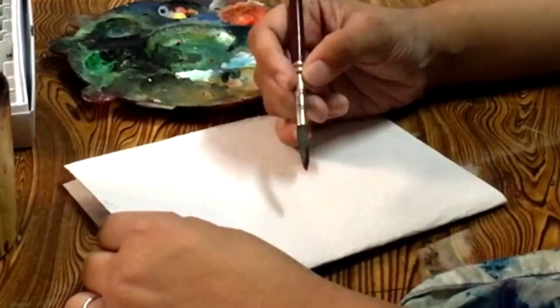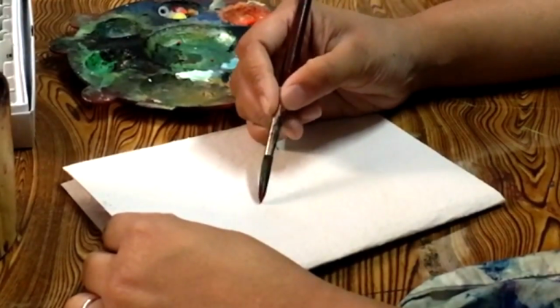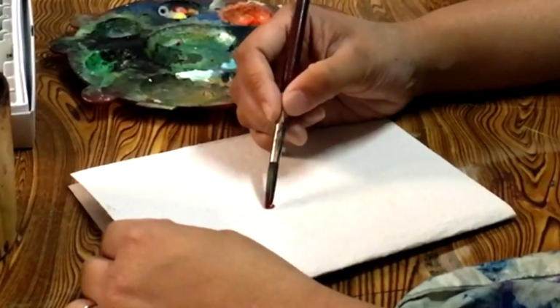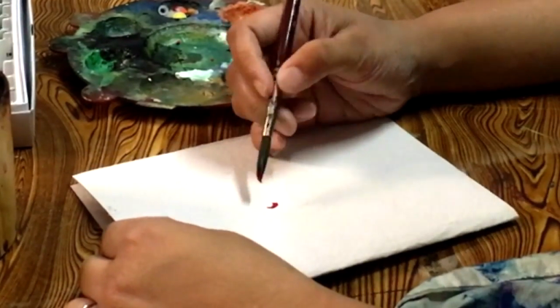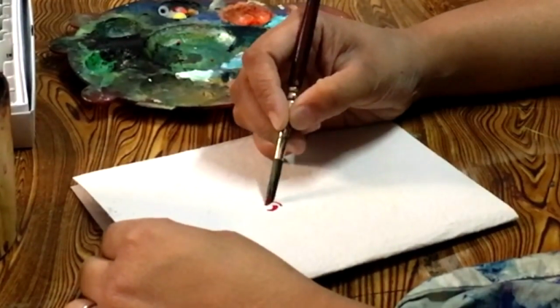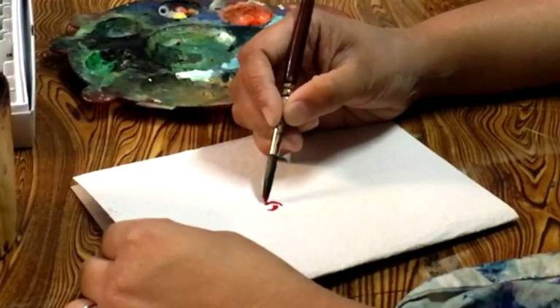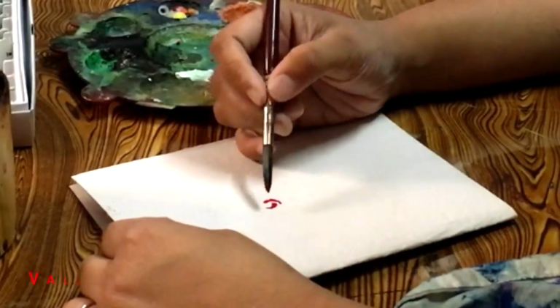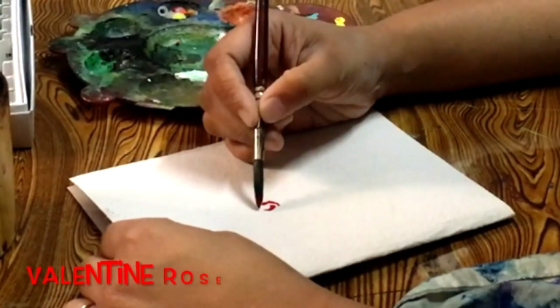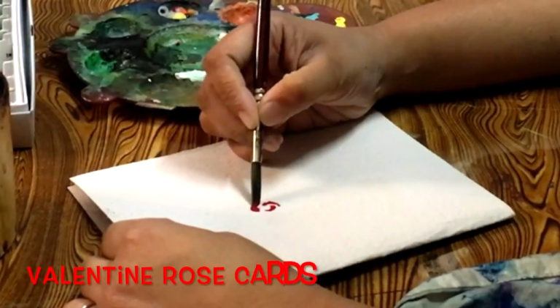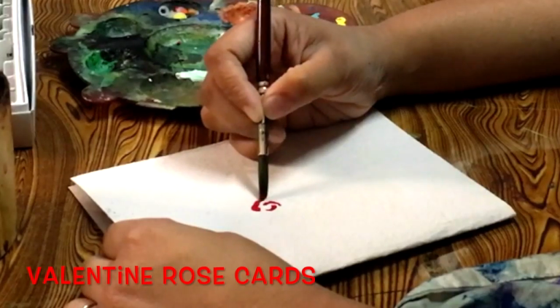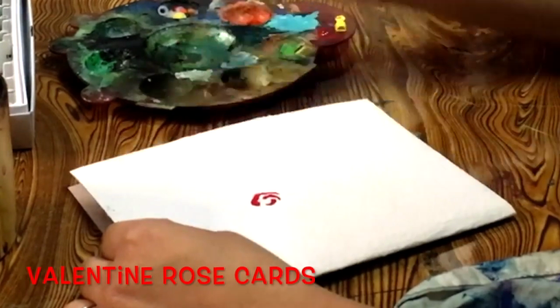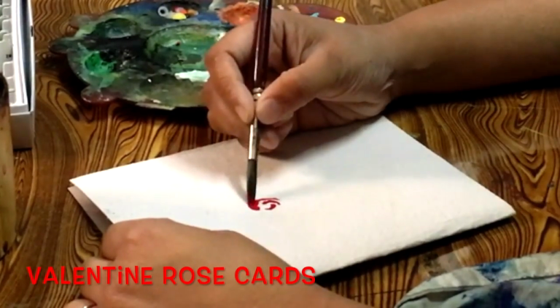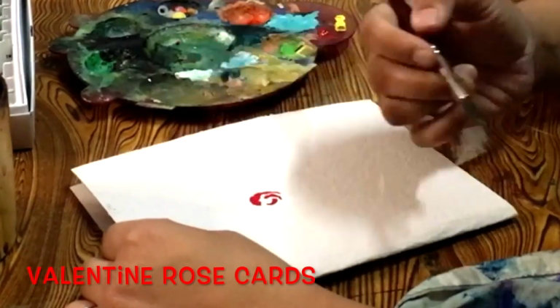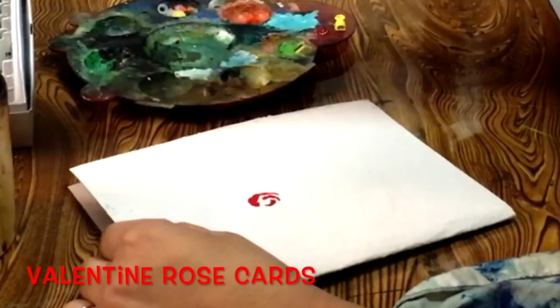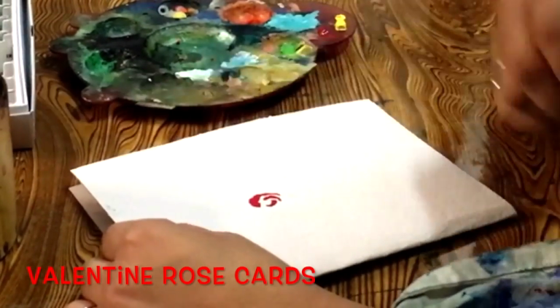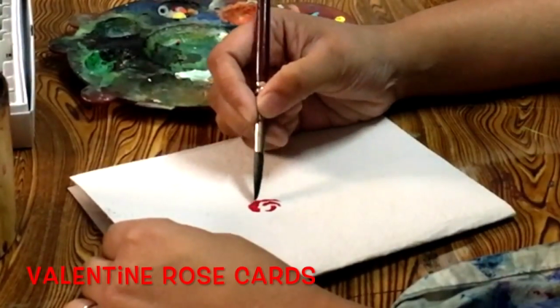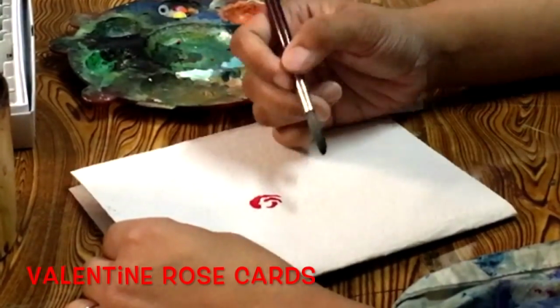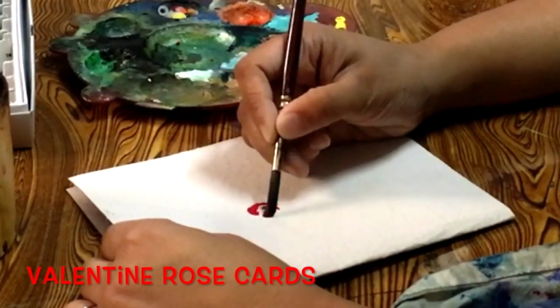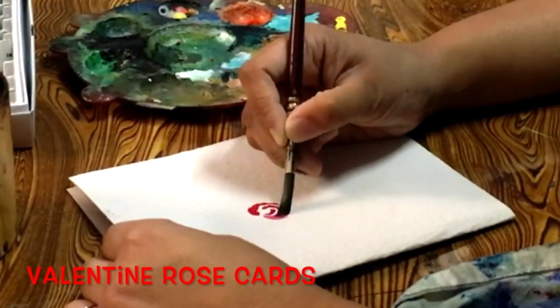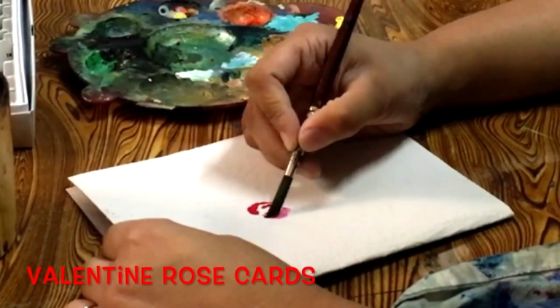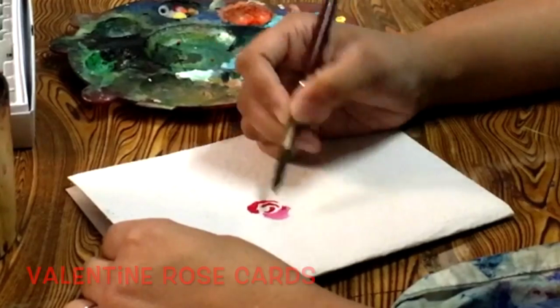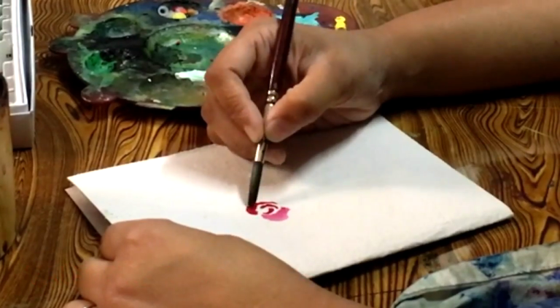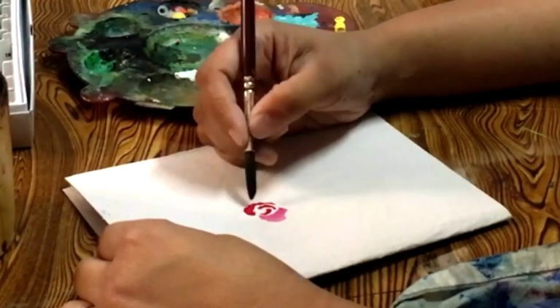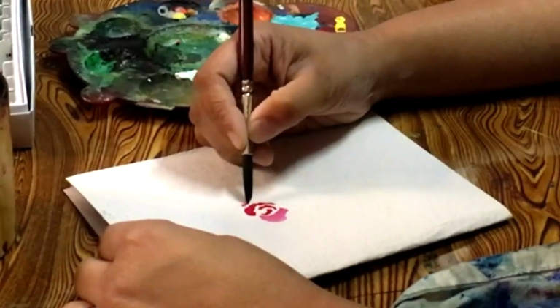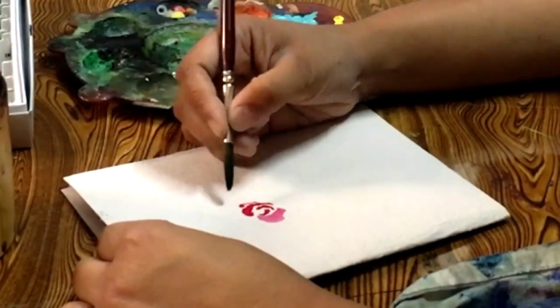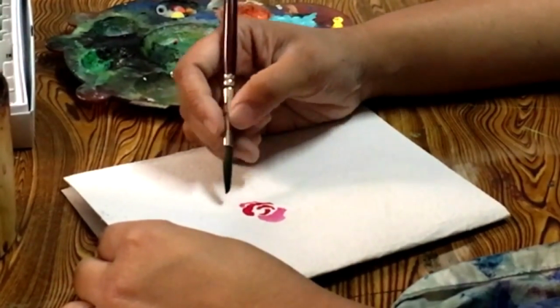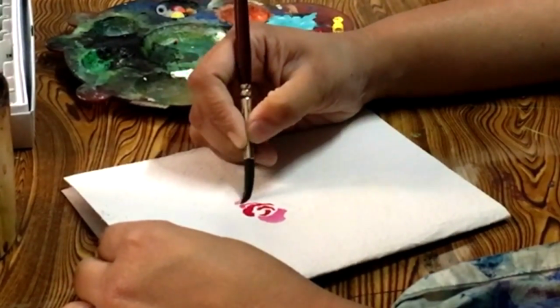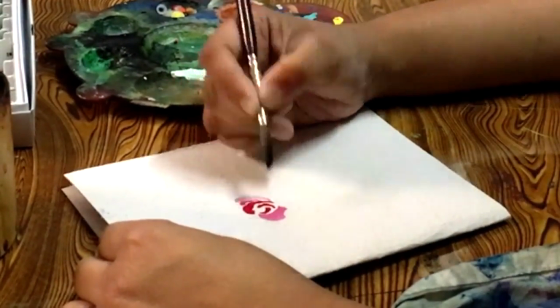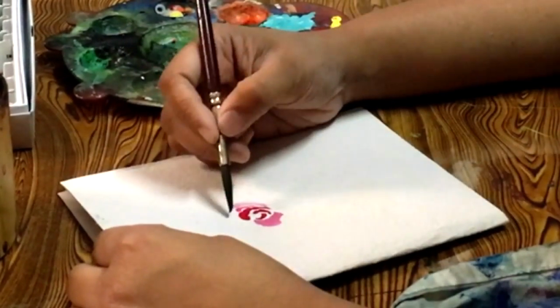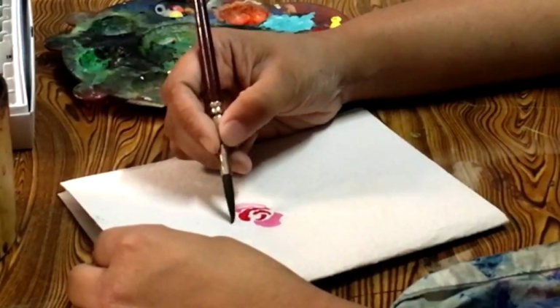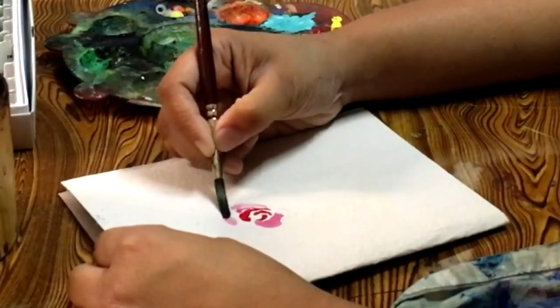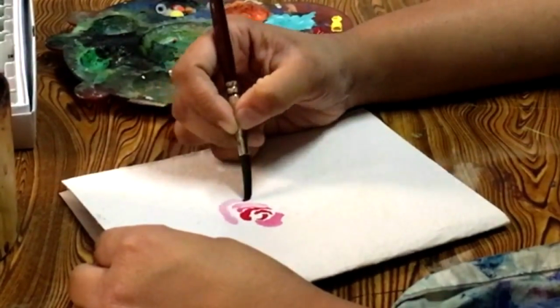Hey everyone, and thanks for watching. It's the Valentine season, so I thought I'd paint roses and make free Valentine cards. Stick around till the end of the video to find out more details about these cards I'm putting for sale in my shop.